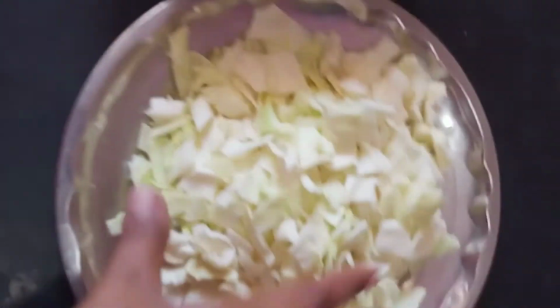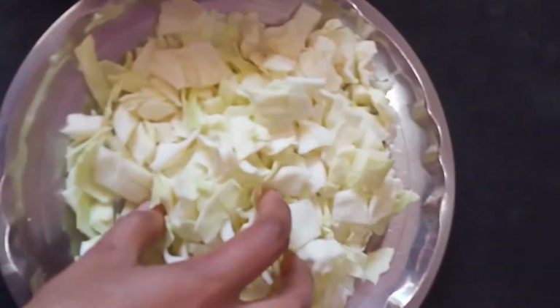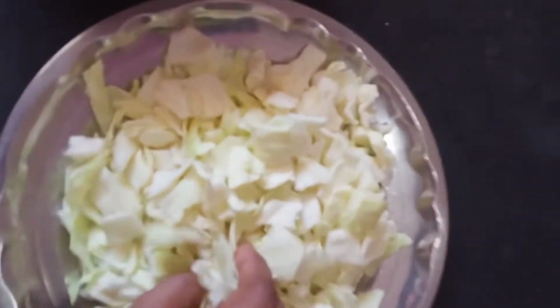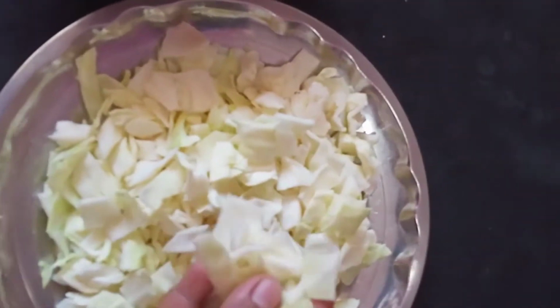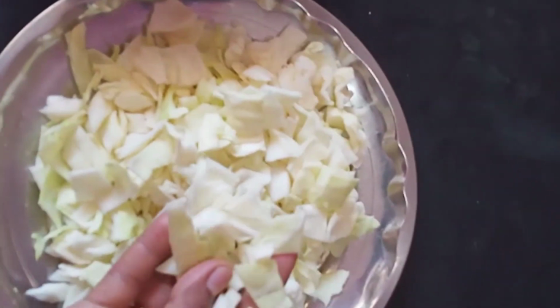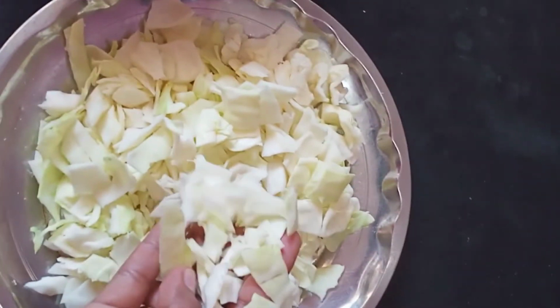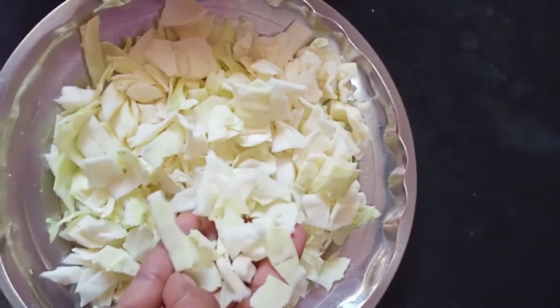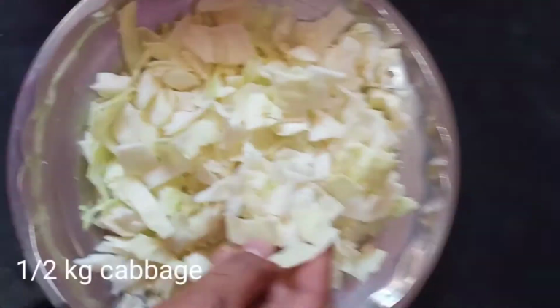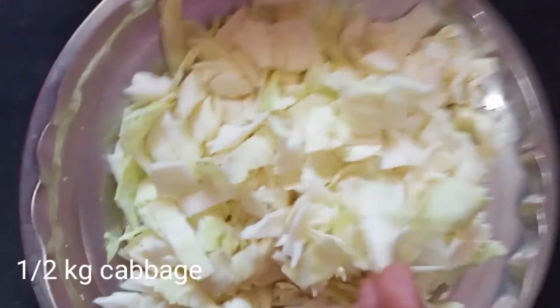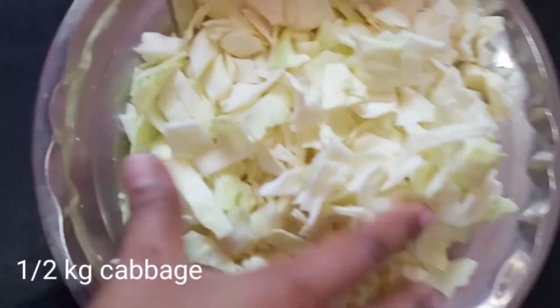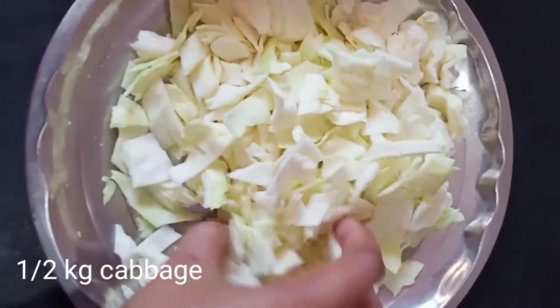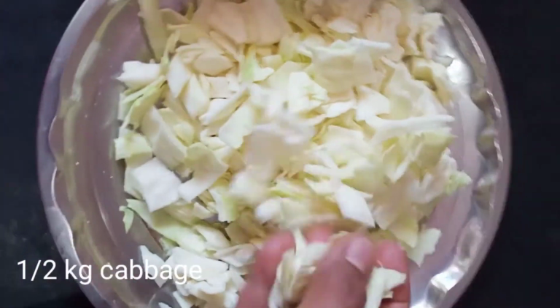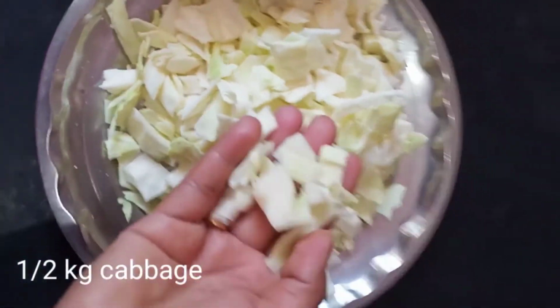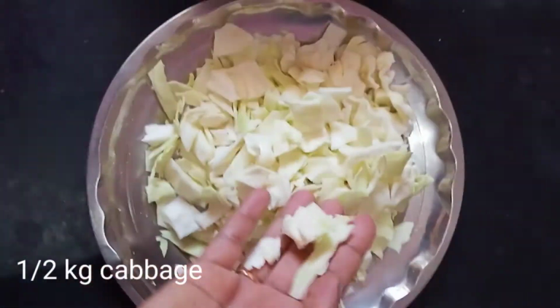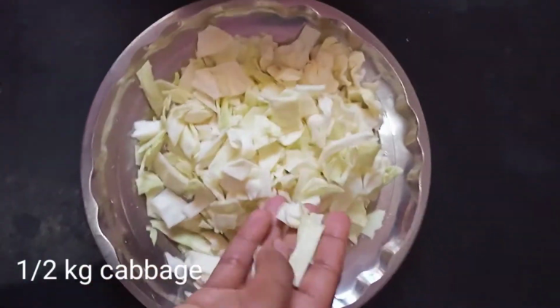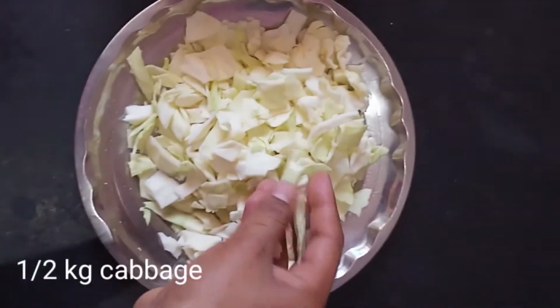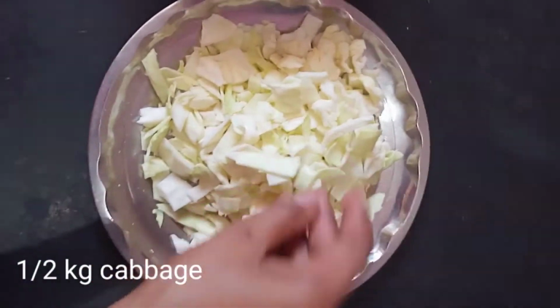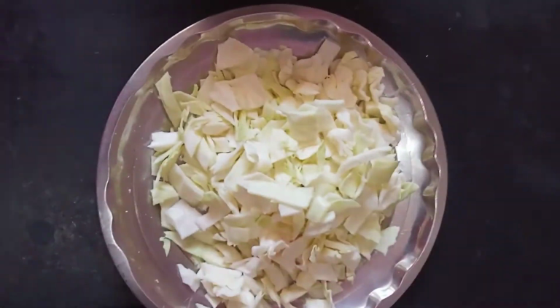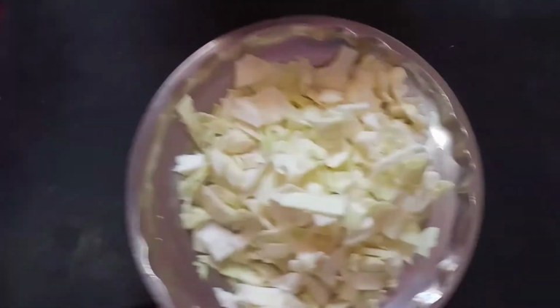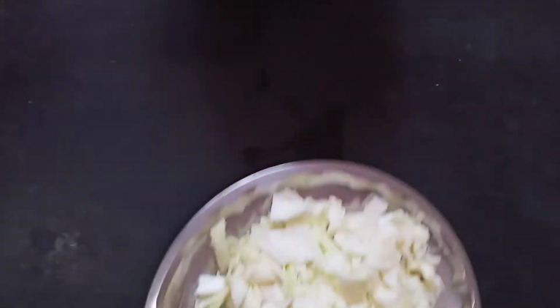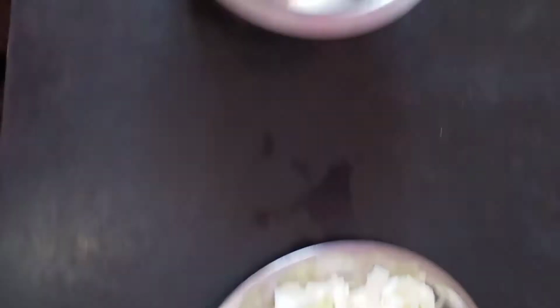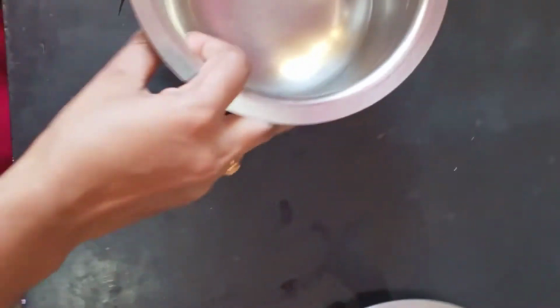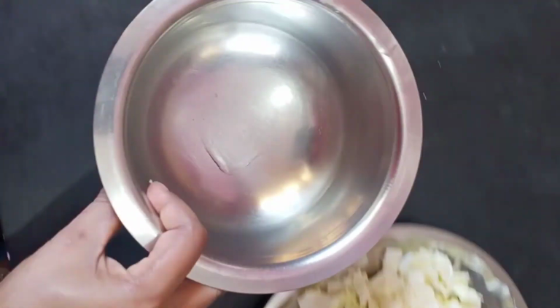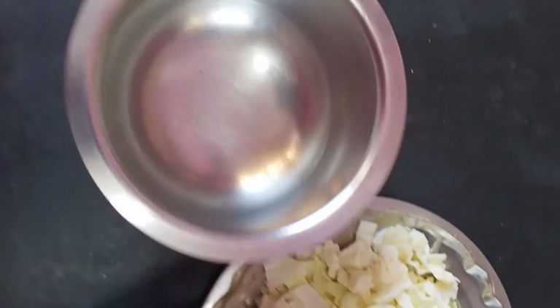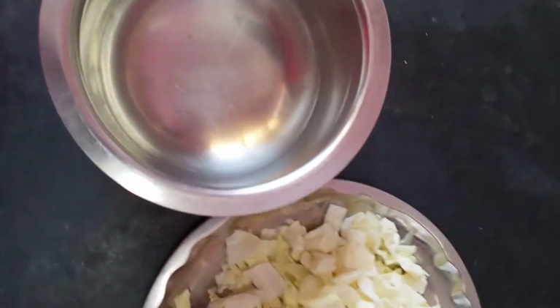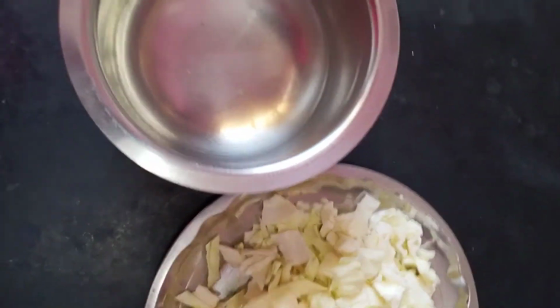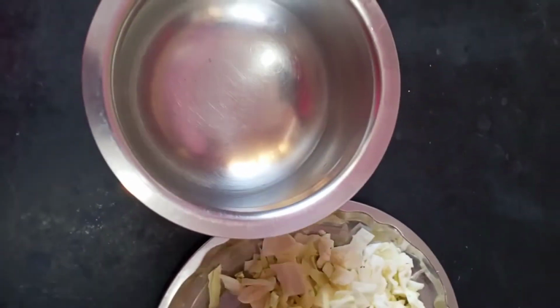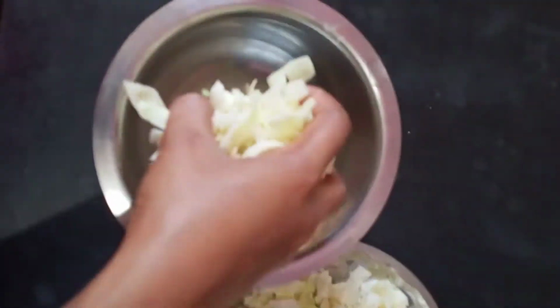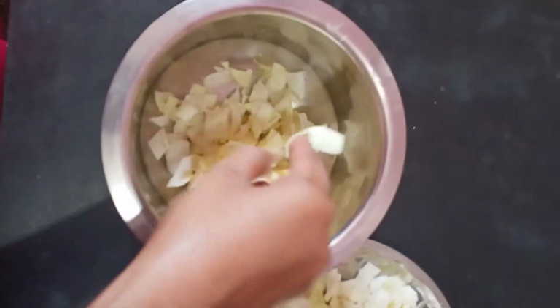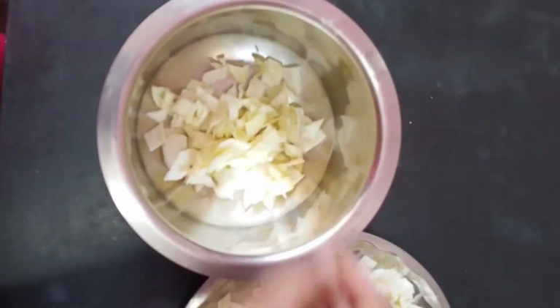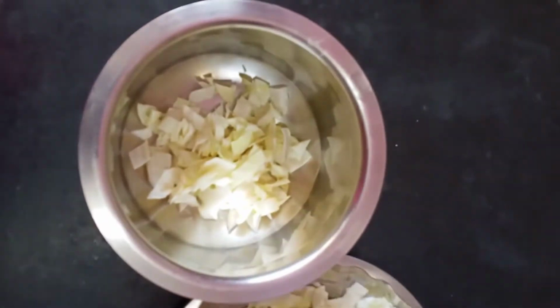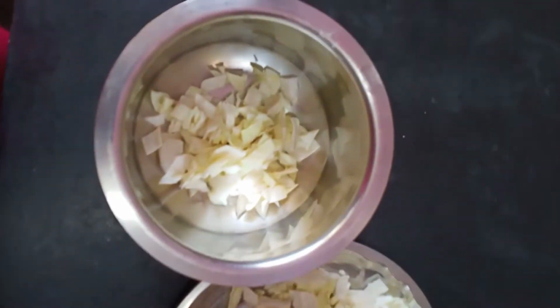First, we'll feed 1.5 kg cabbage. We'll feed this cabbage.